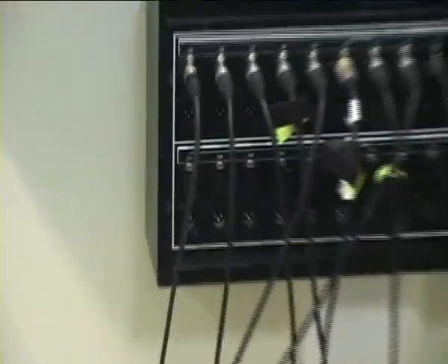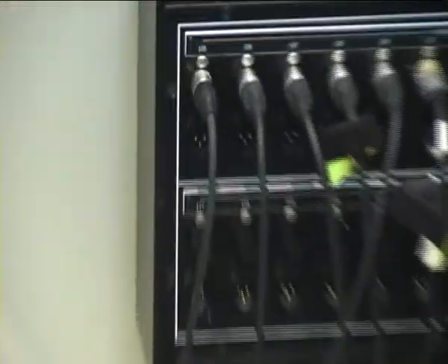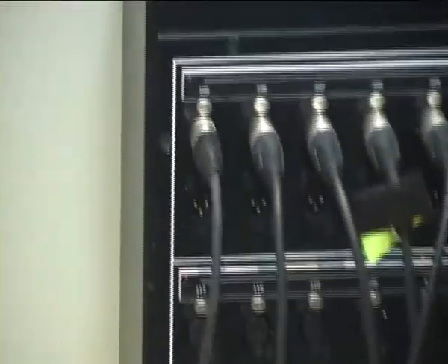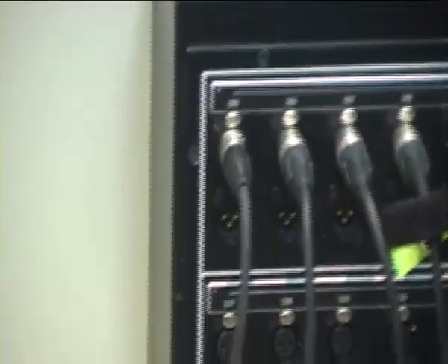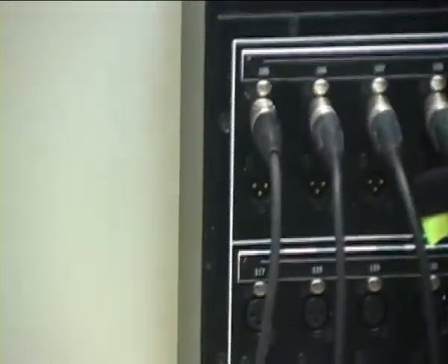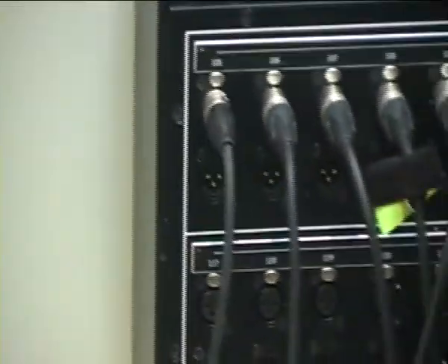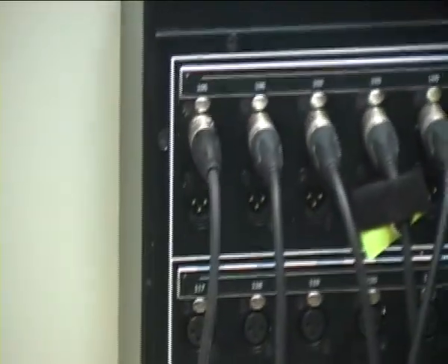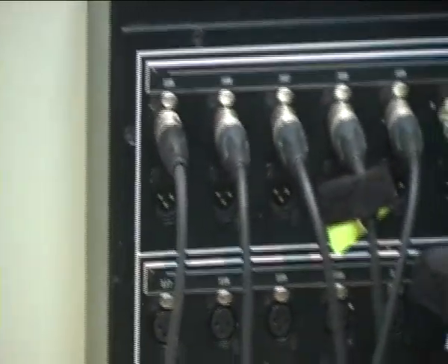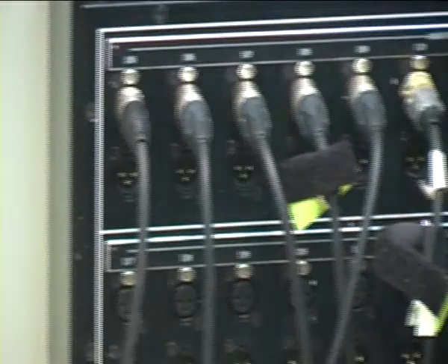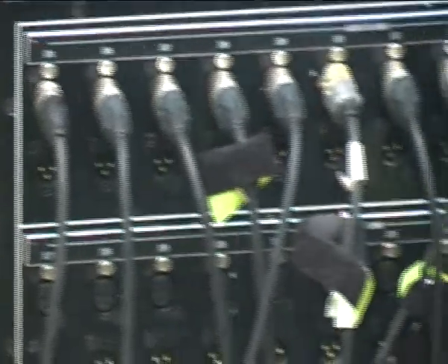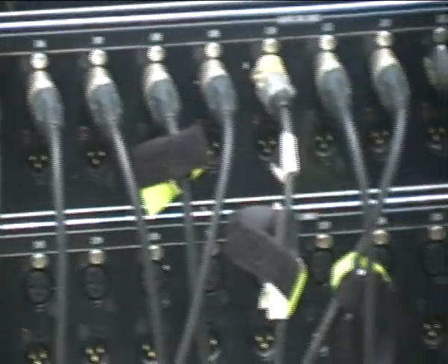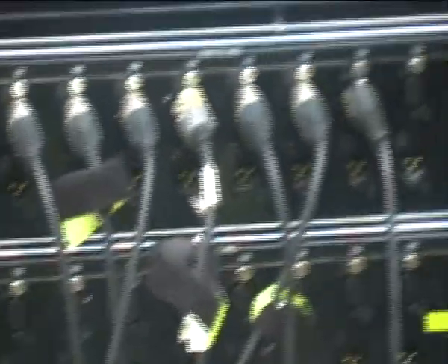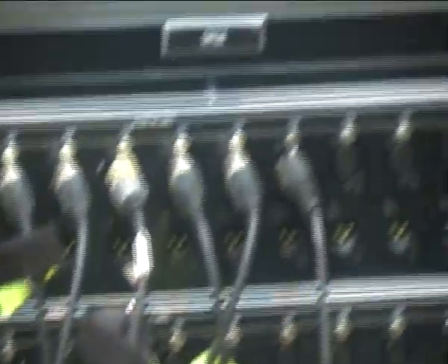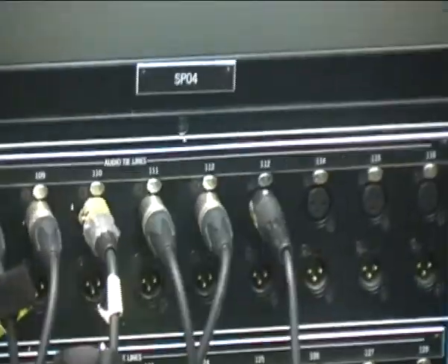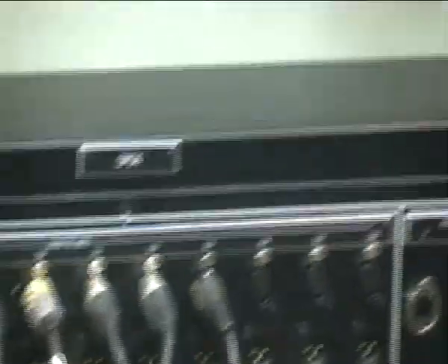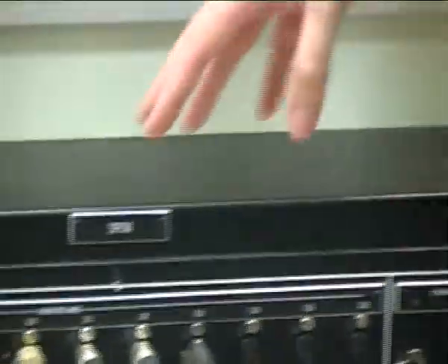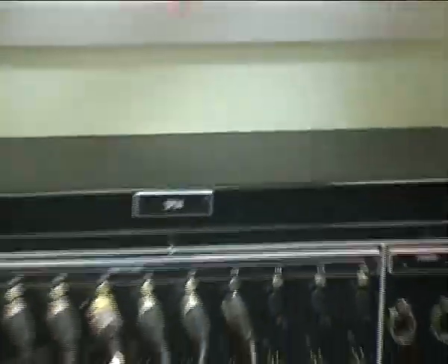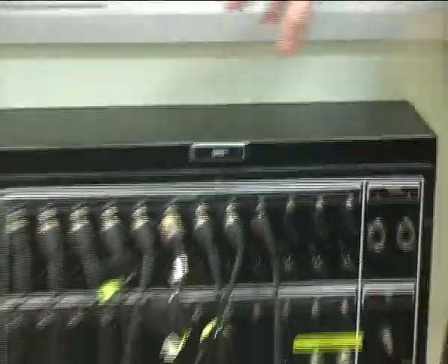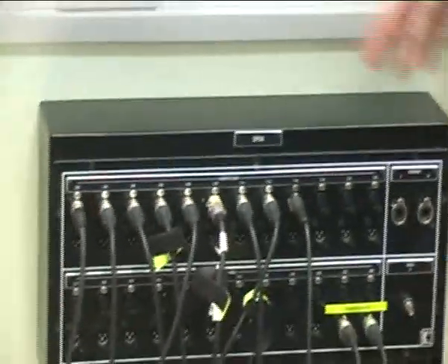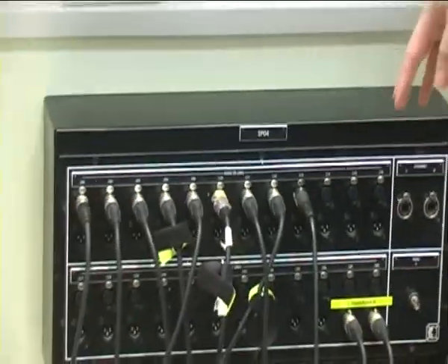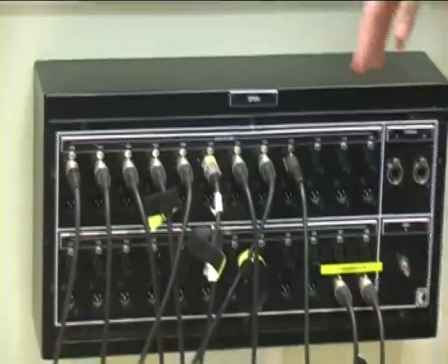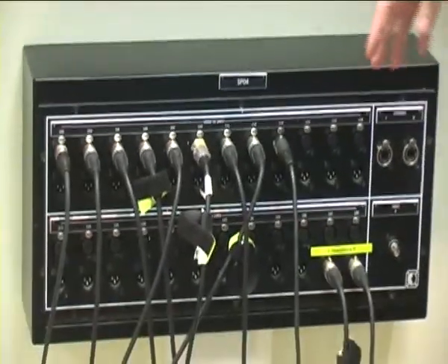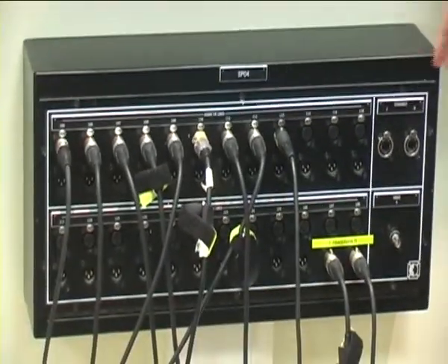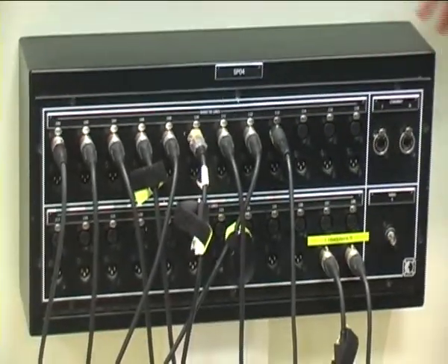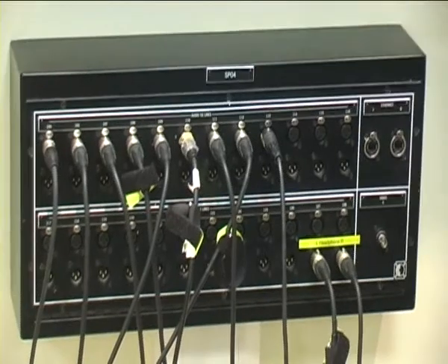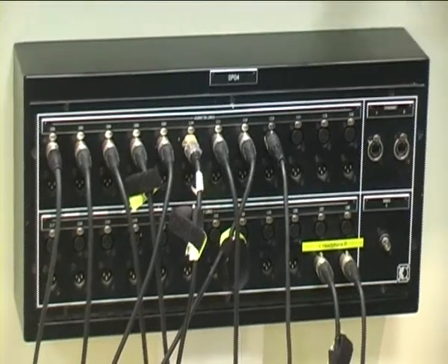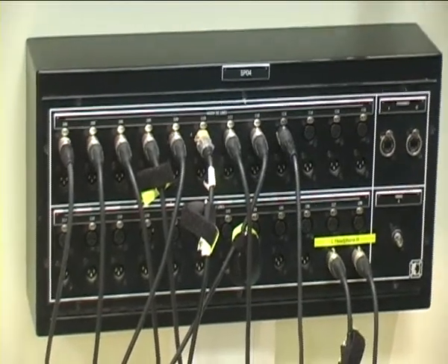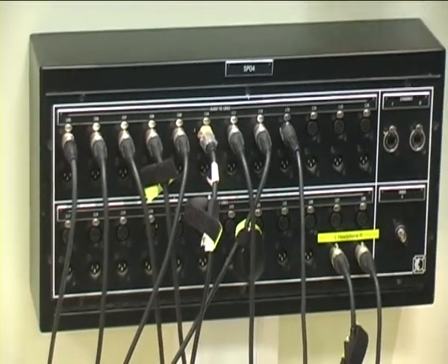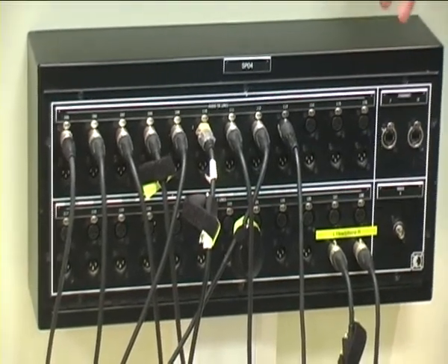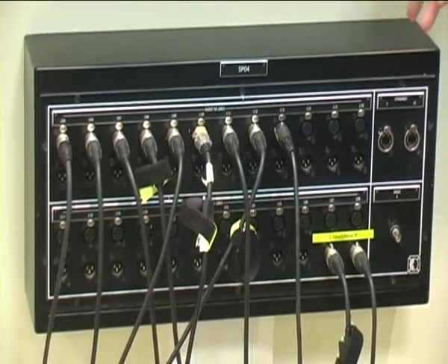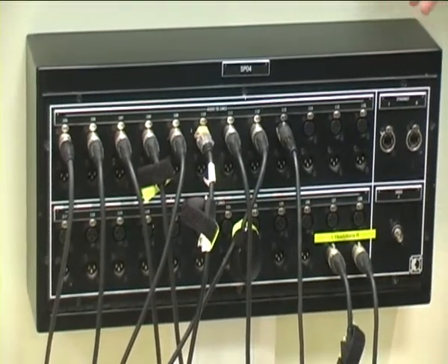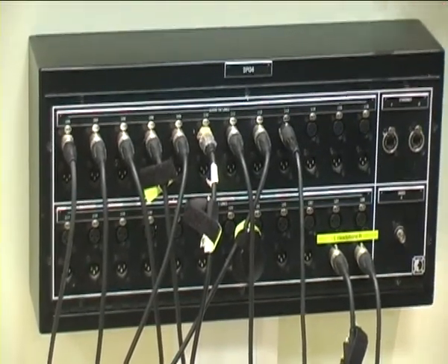All you have to do is pre-decide which number goes with which mic and then stick to it, so that your setup in the live room and in the control room is the same.